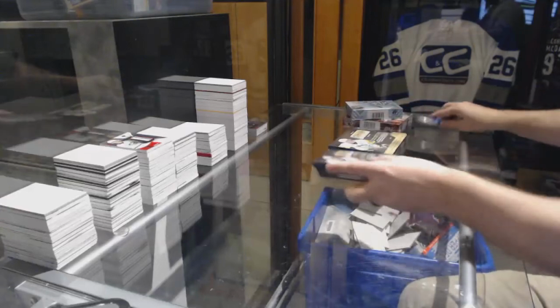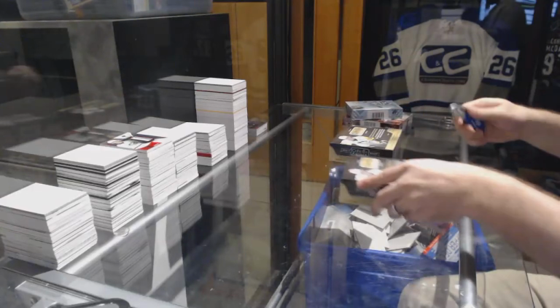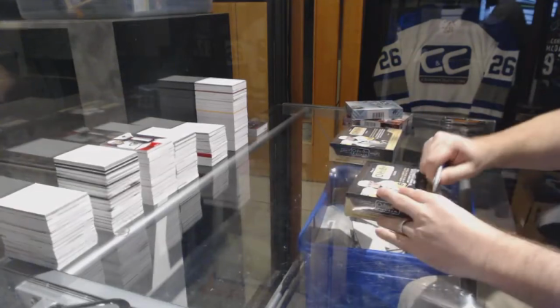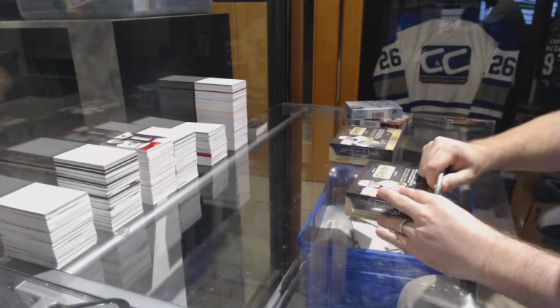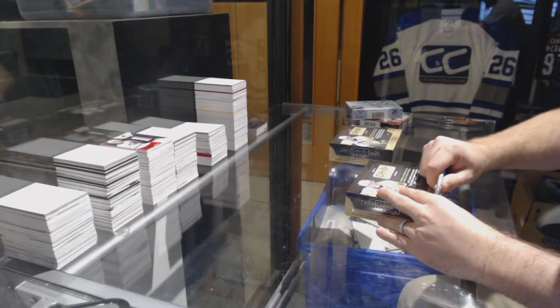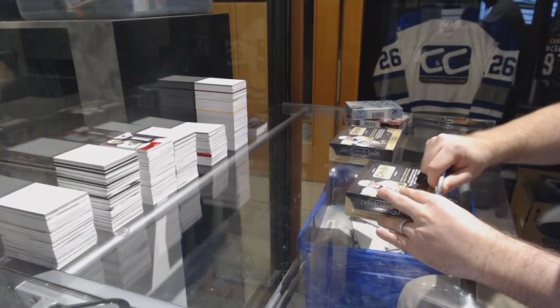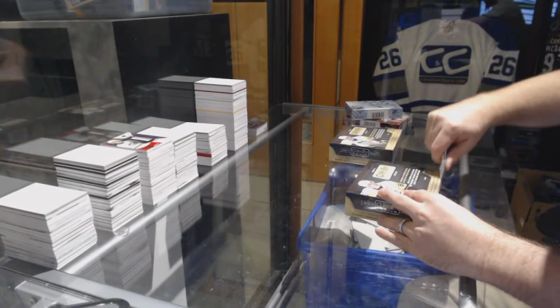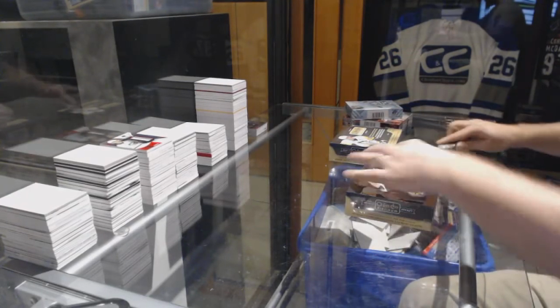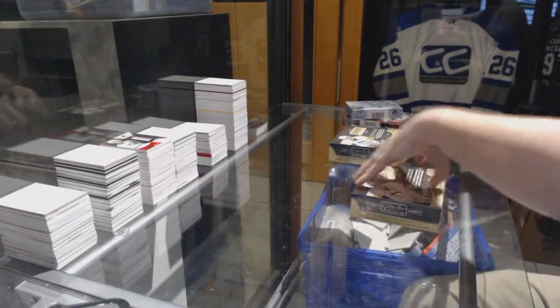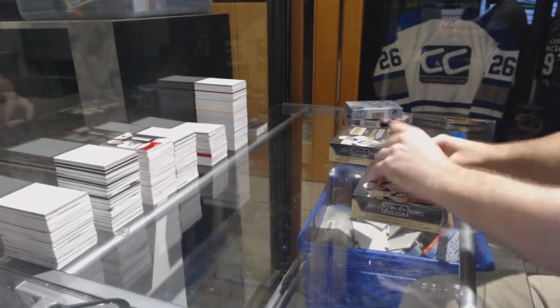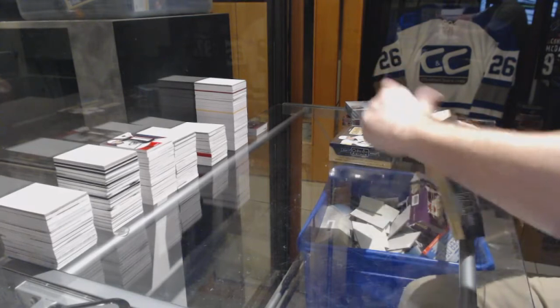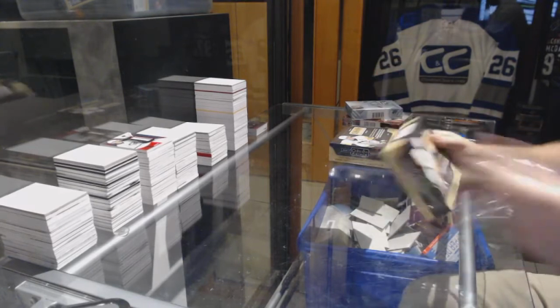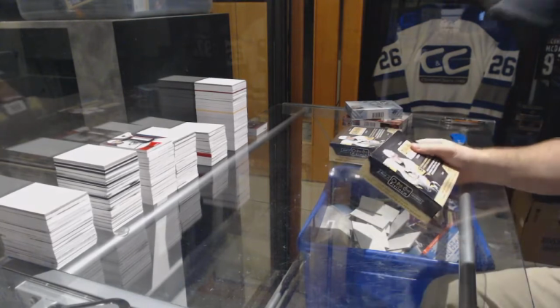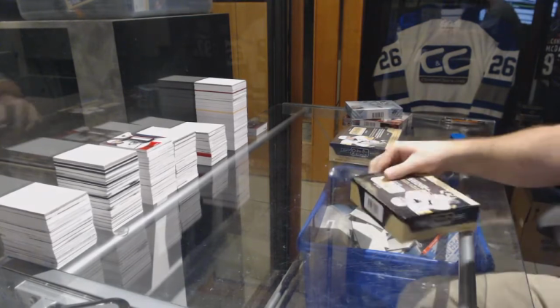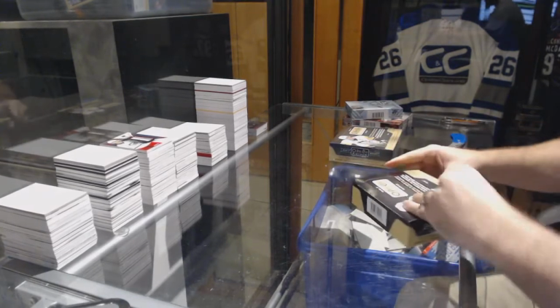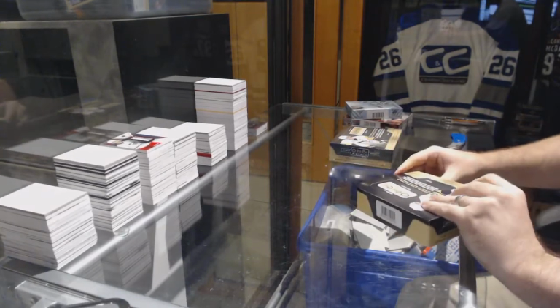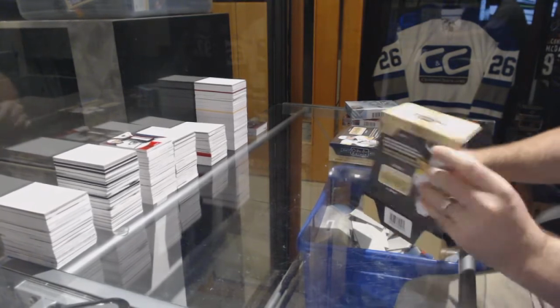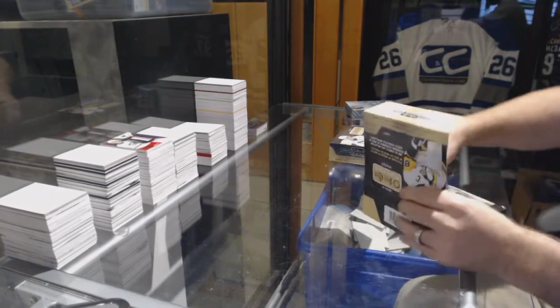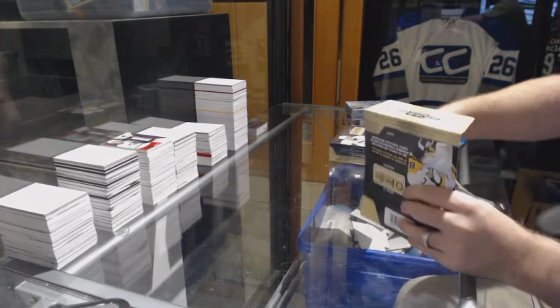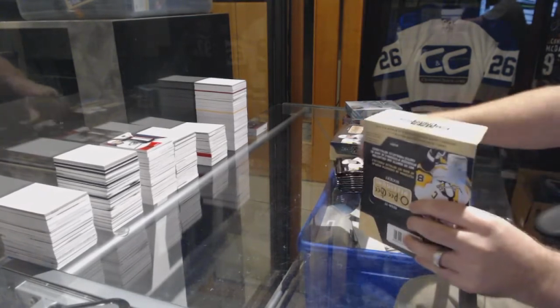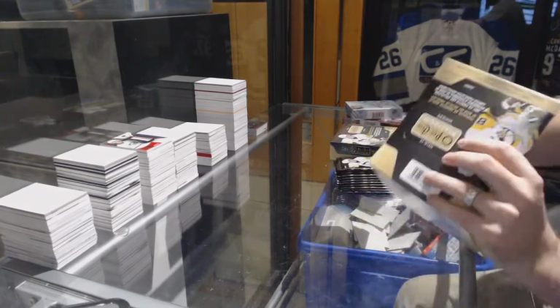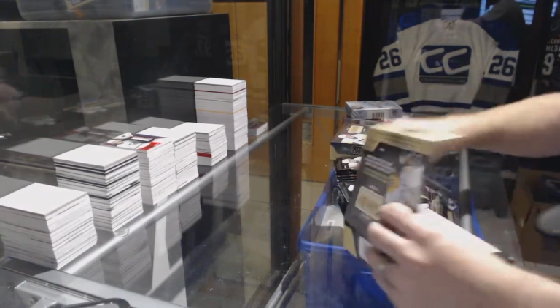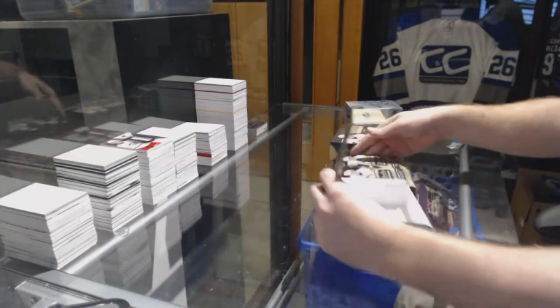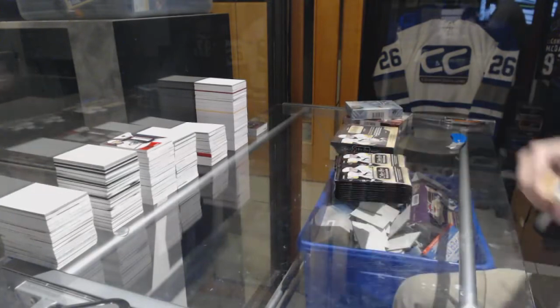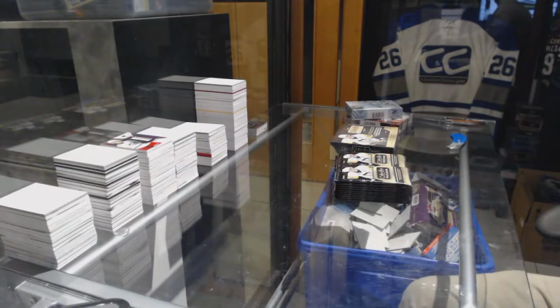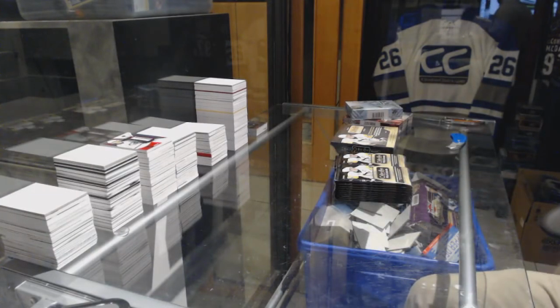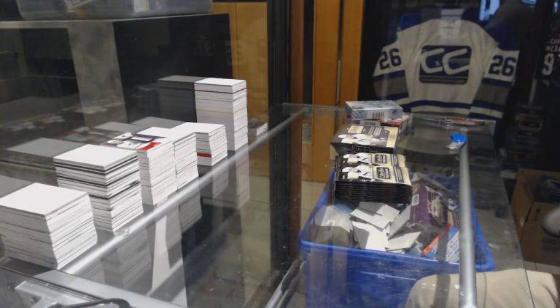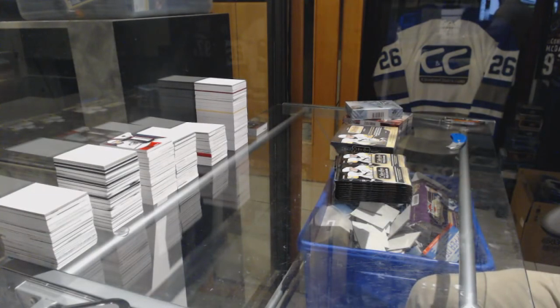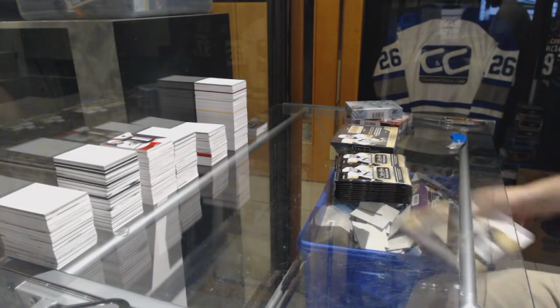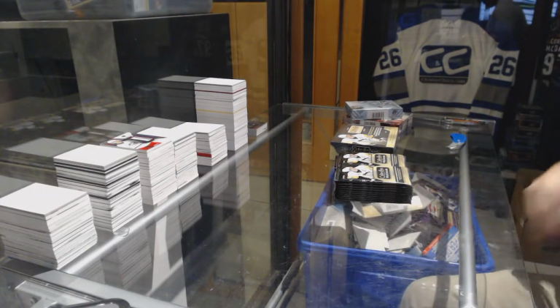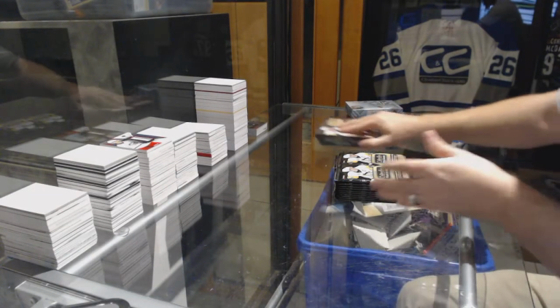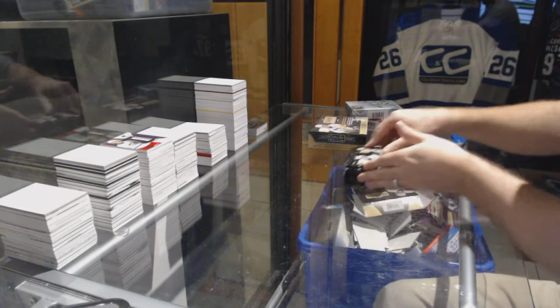Alright, continuing on and finishing off CNC Break #7148. We have the two Platinum 1617s - SBX and SP Game Used. What do you think of them?